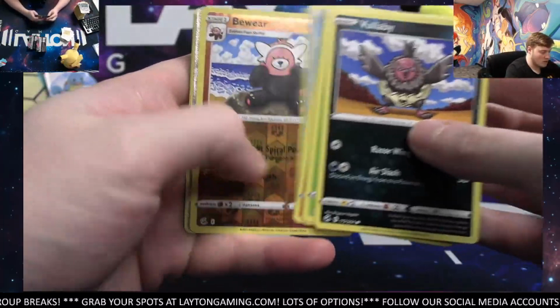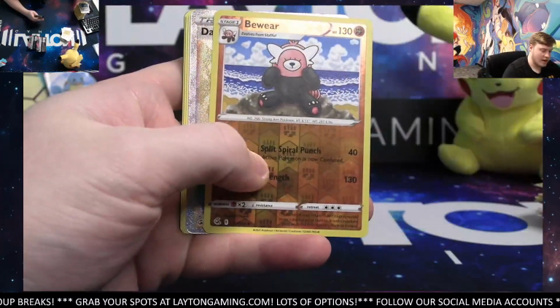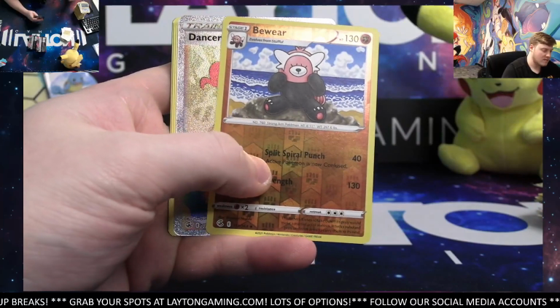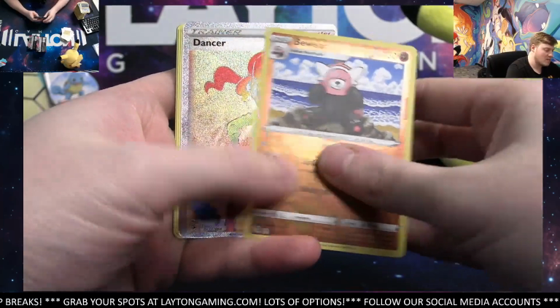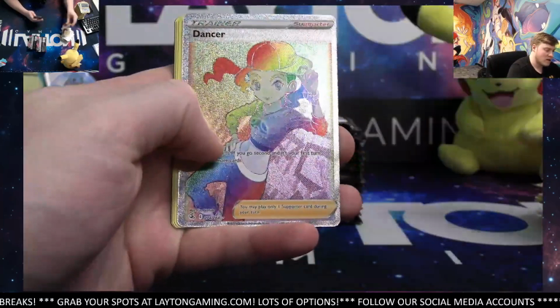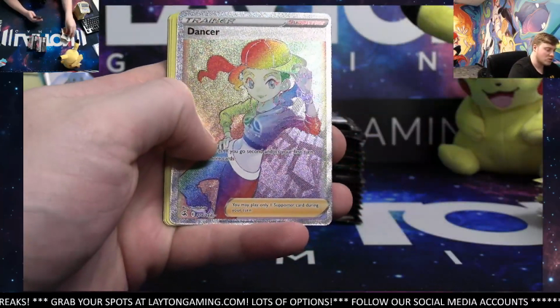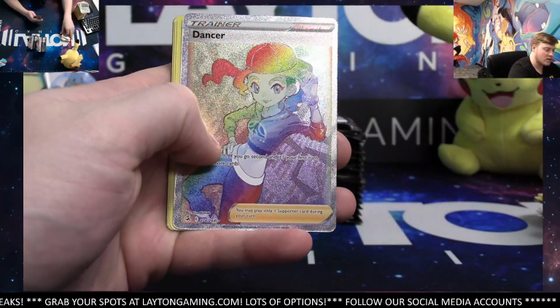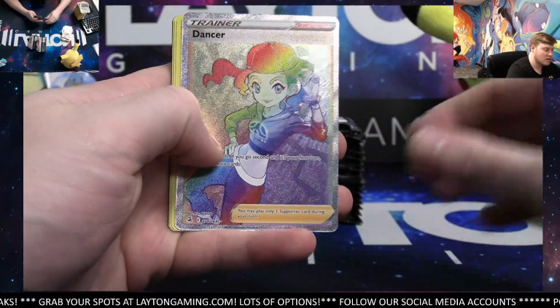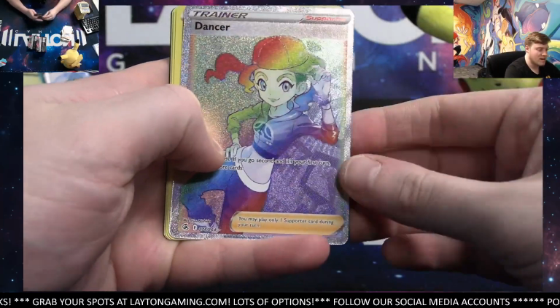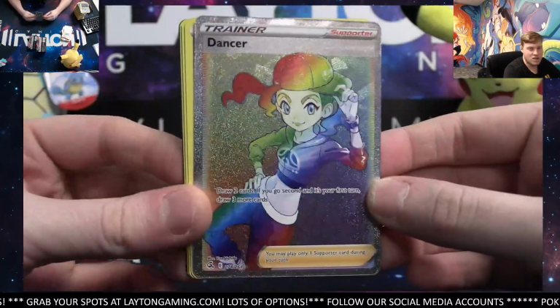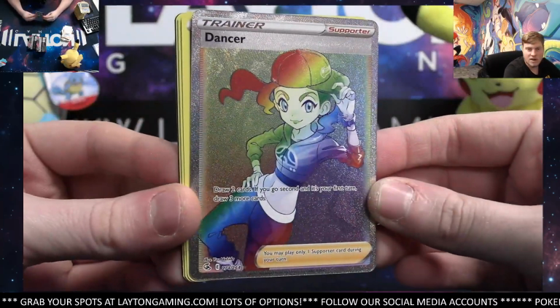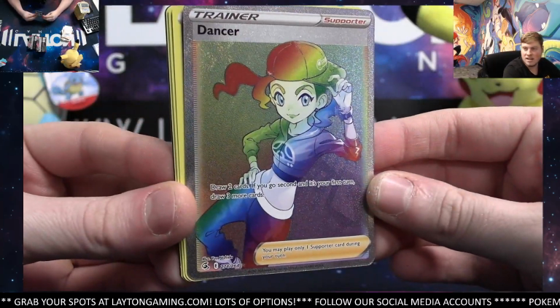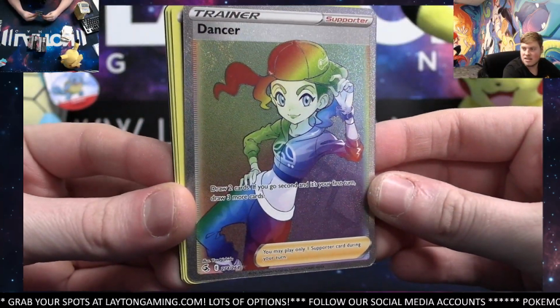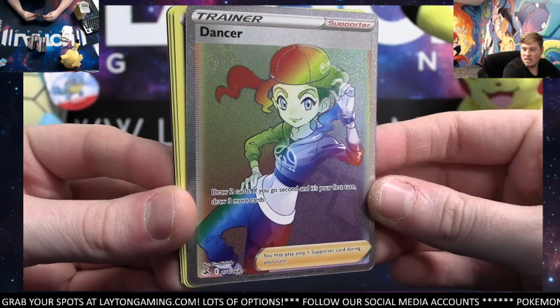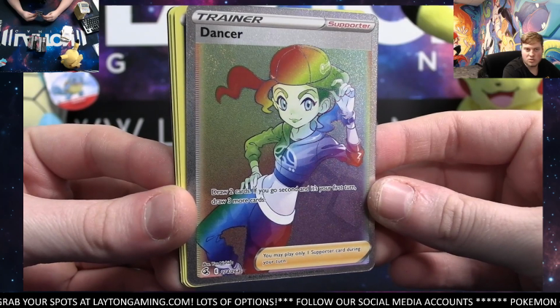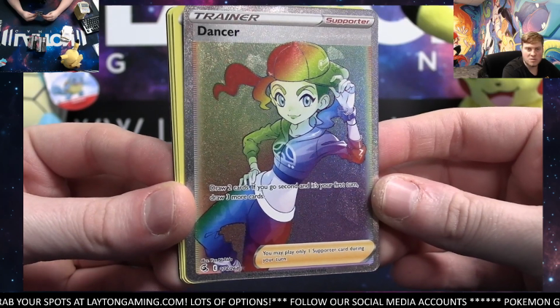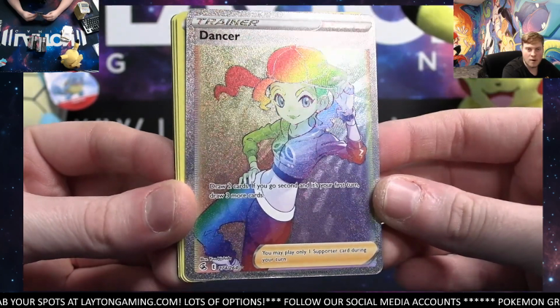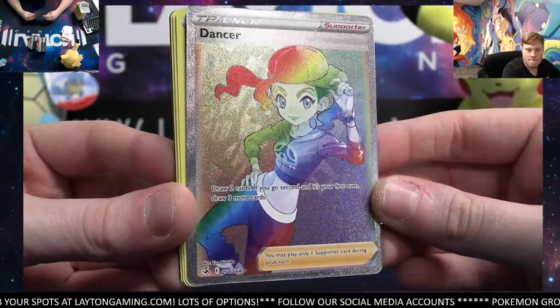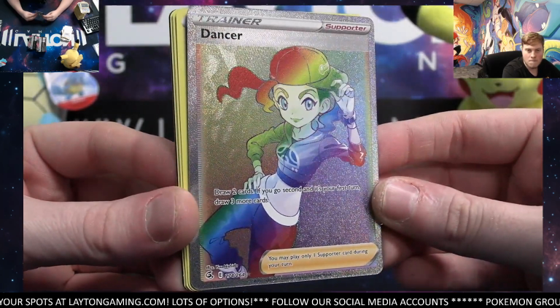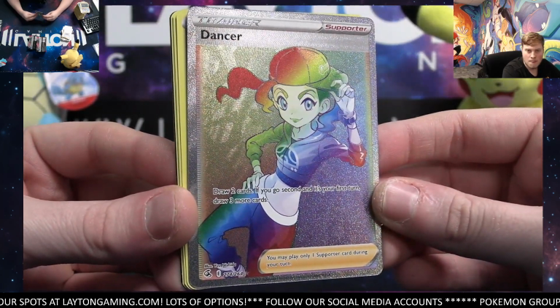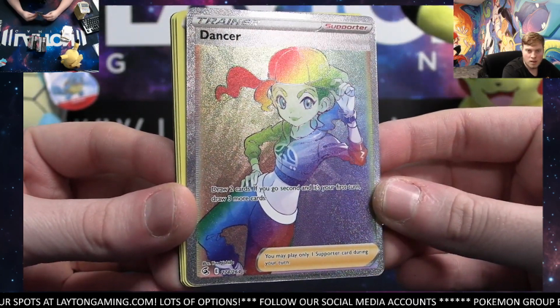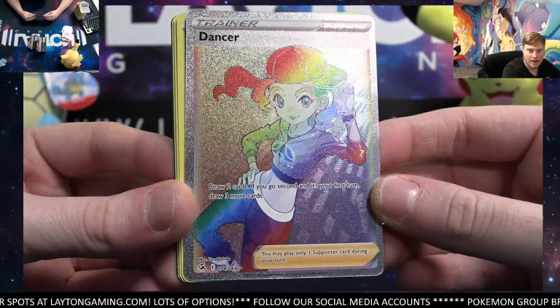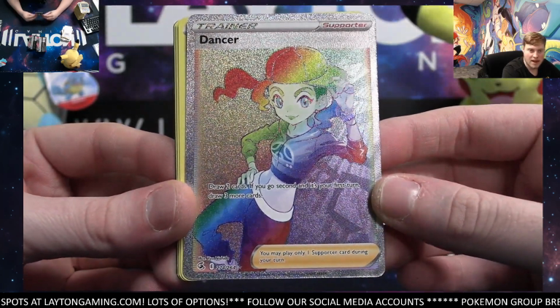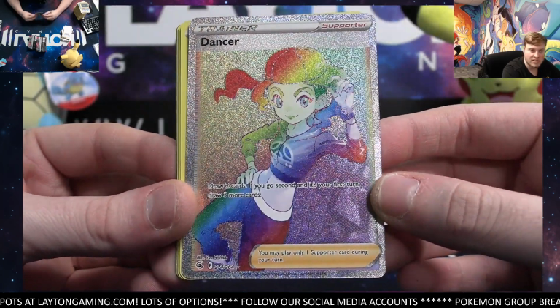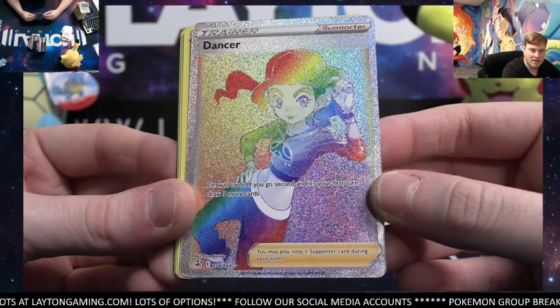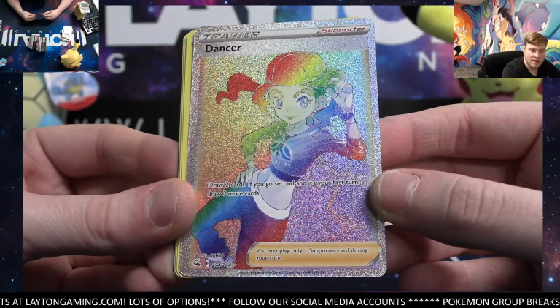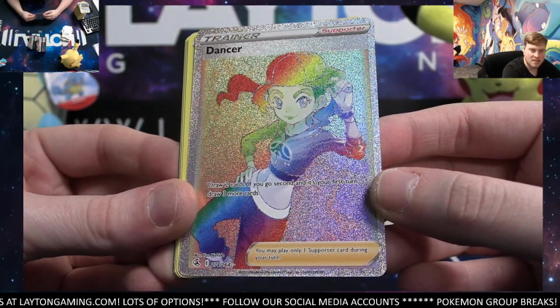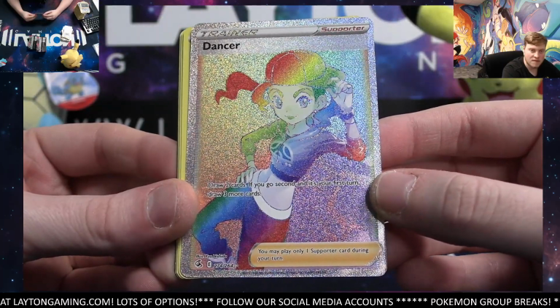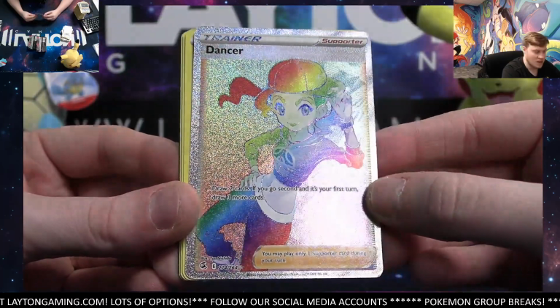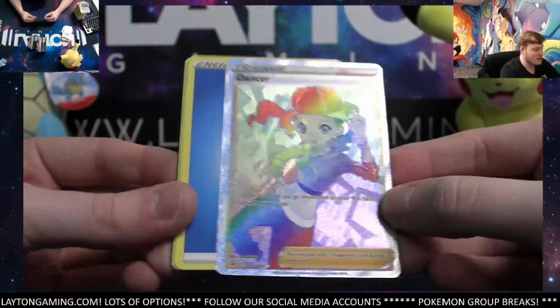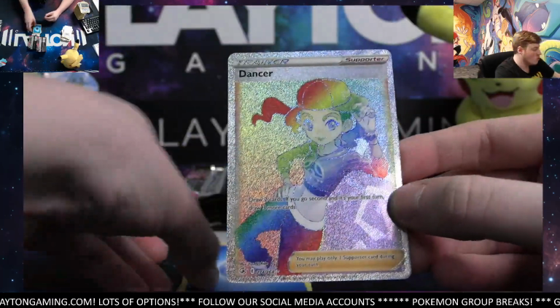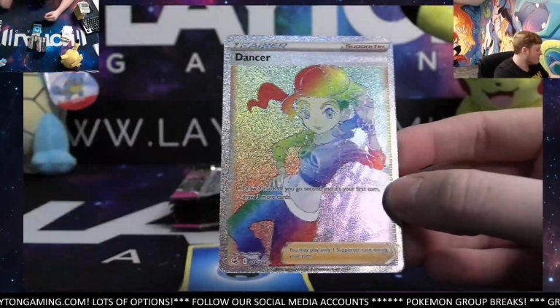Next pack — Rainbow Rare. Trainer Dancer. Very nice. Trainer spot now. Back to back secret rares — very nice stuff in this Dual Booster tonight guys. Thanks for joining, appreciate it.